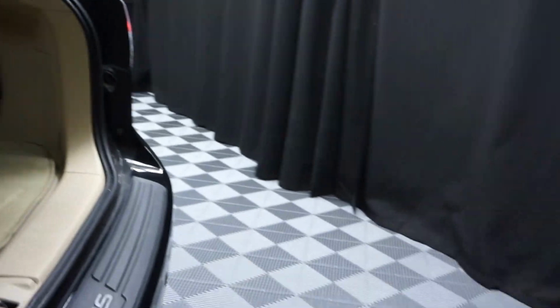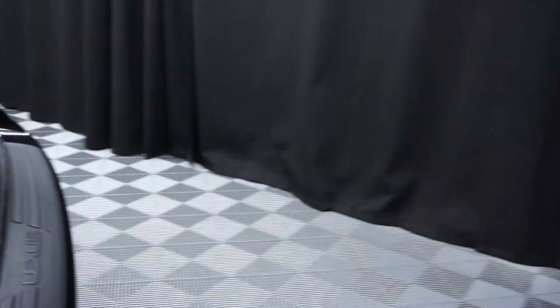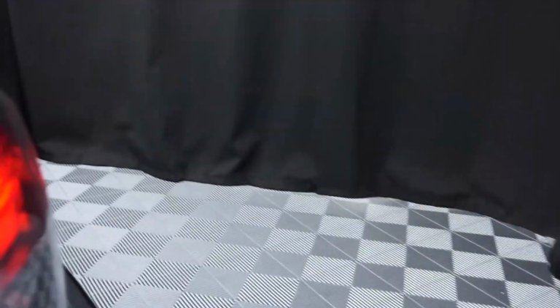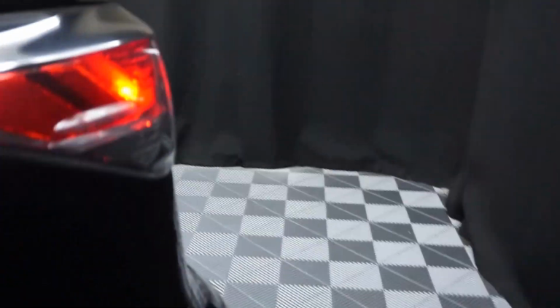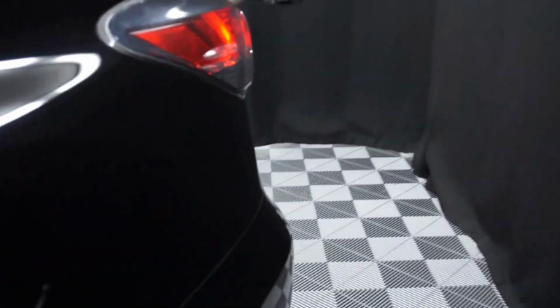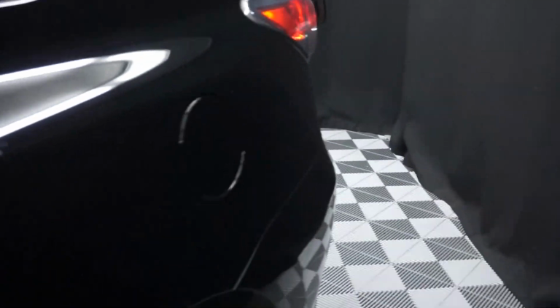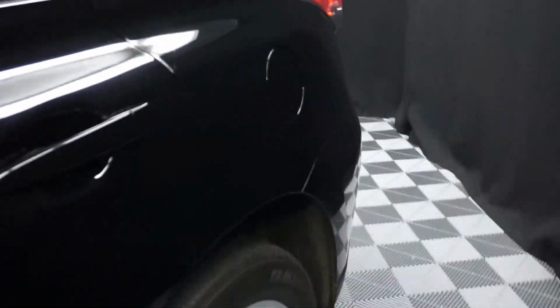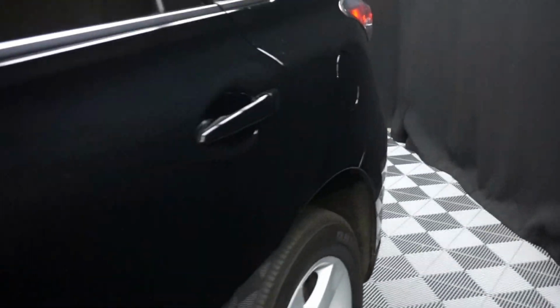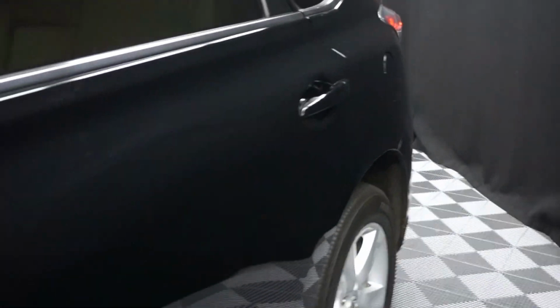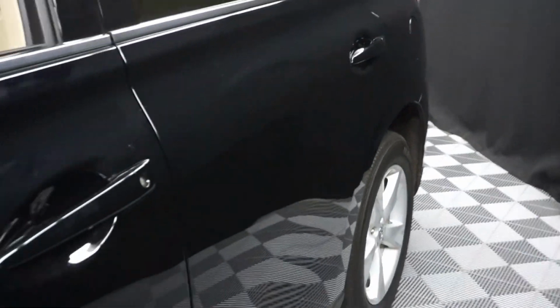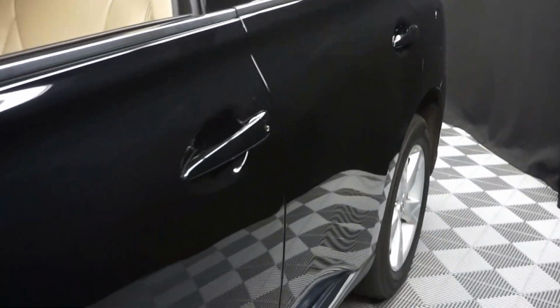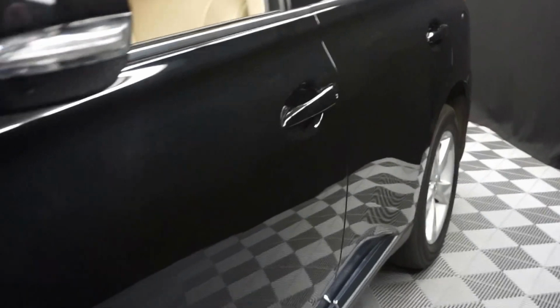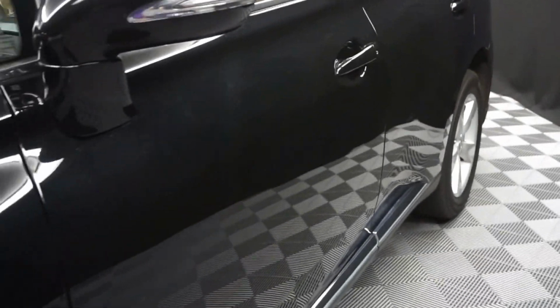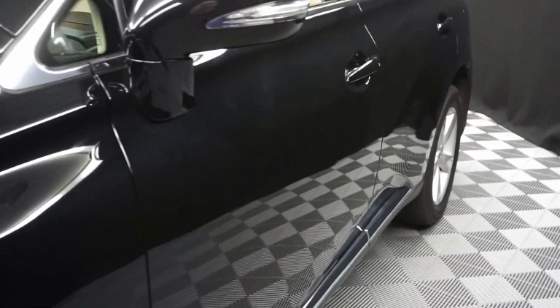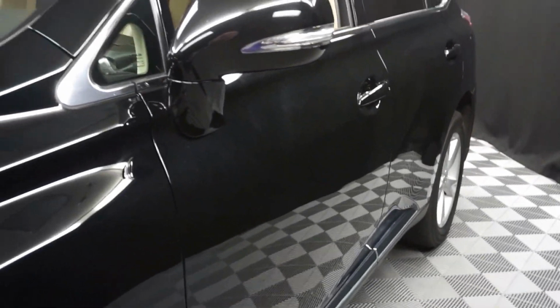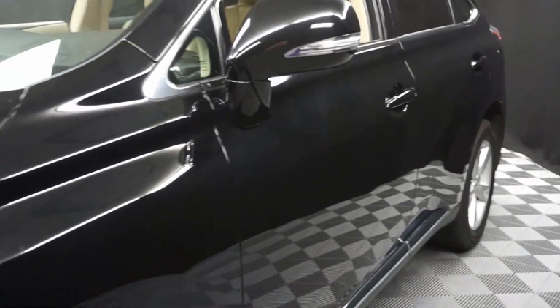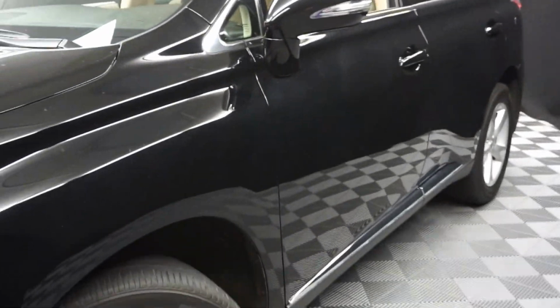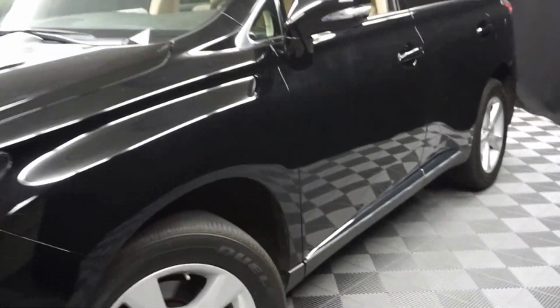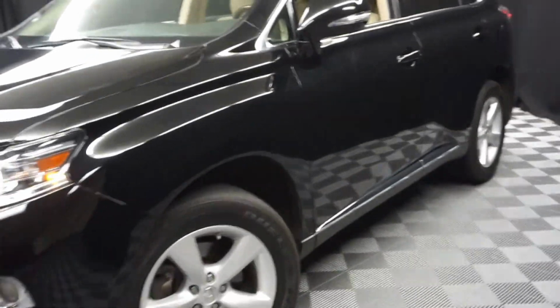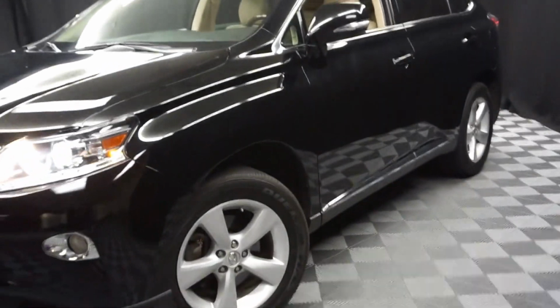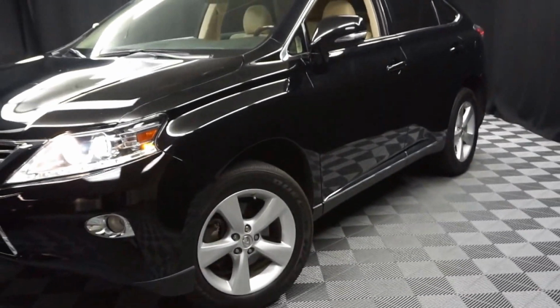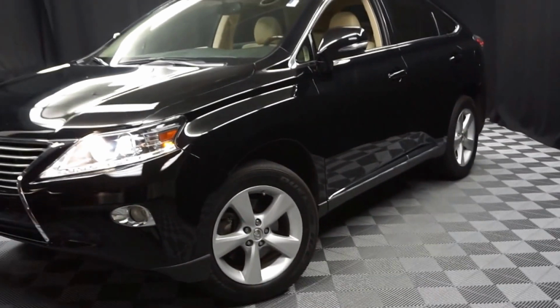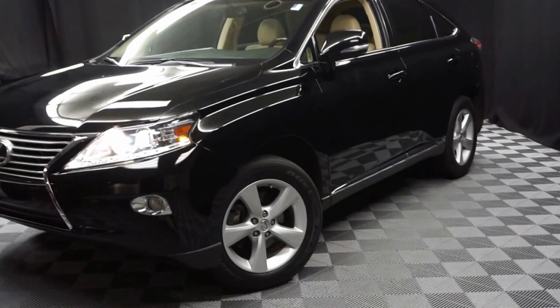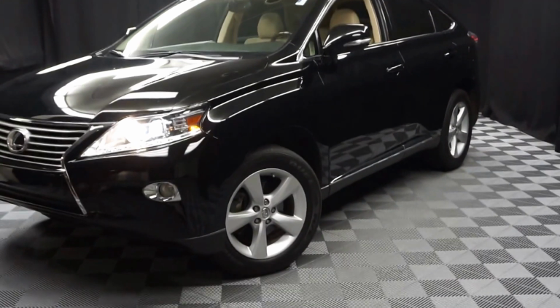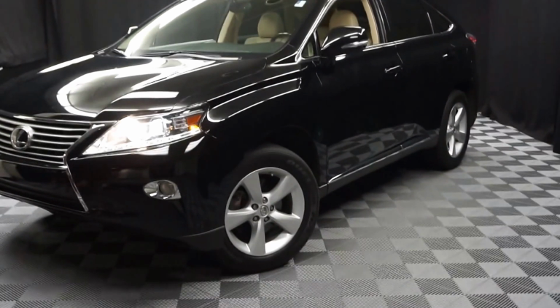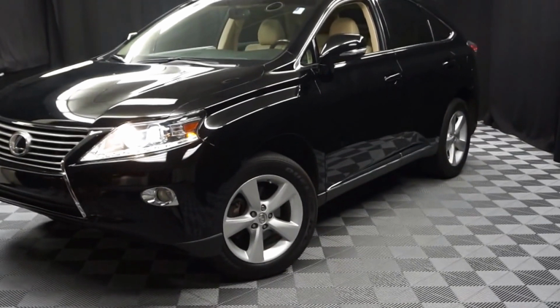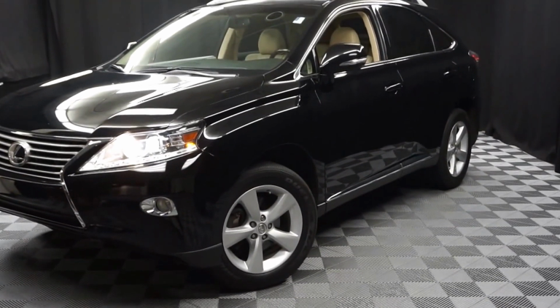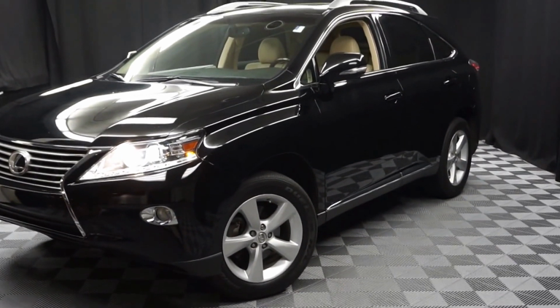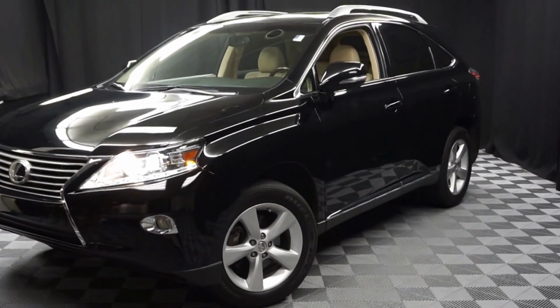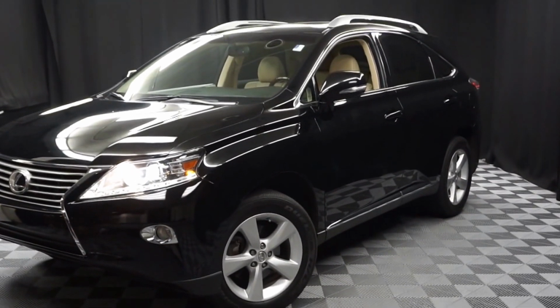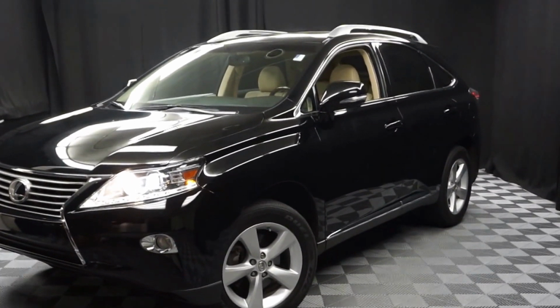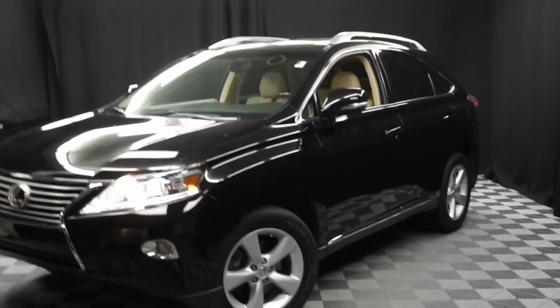So if you're looking for more information on this 2013 RX, or any of the other nearly 100 vehicles in our pre-owned inventory, in our 90,000 square foot pre-owned showroom.